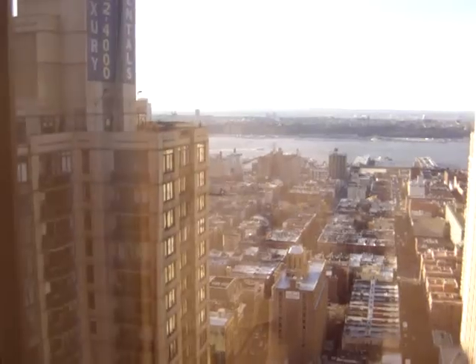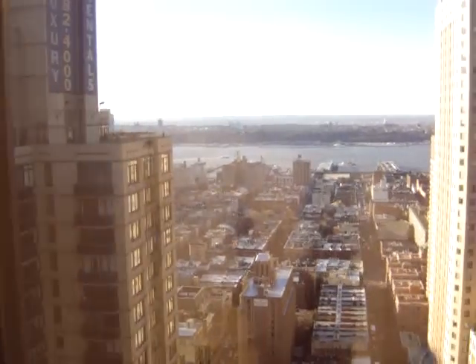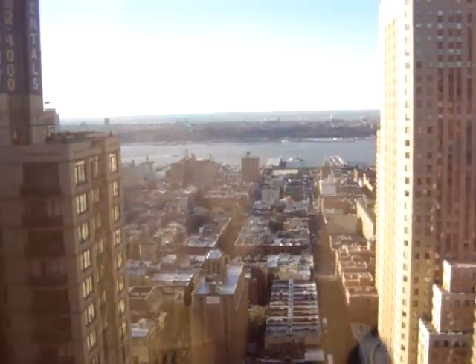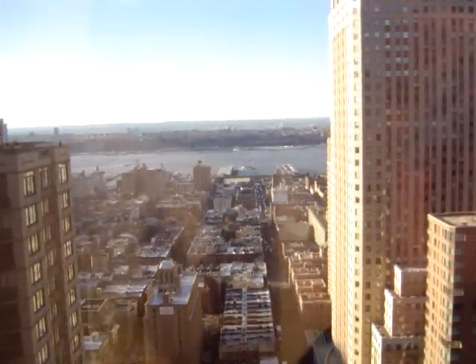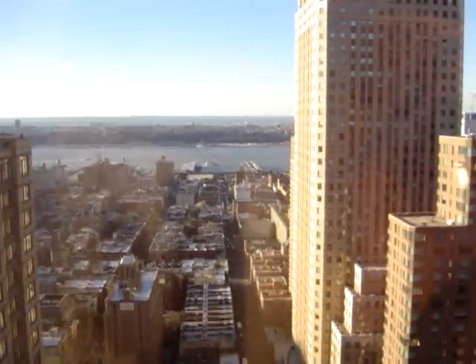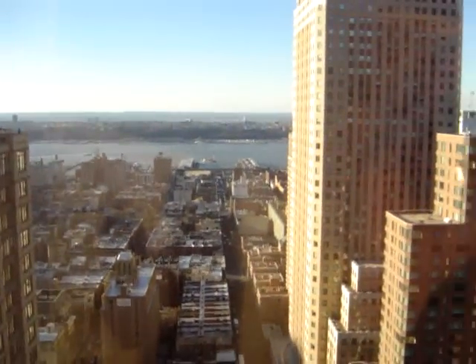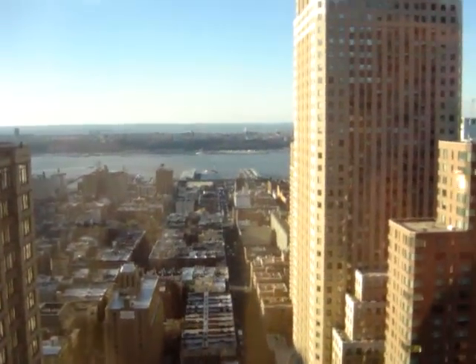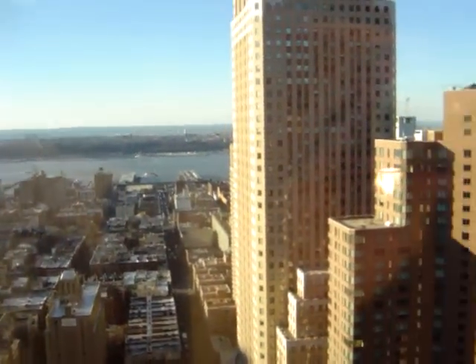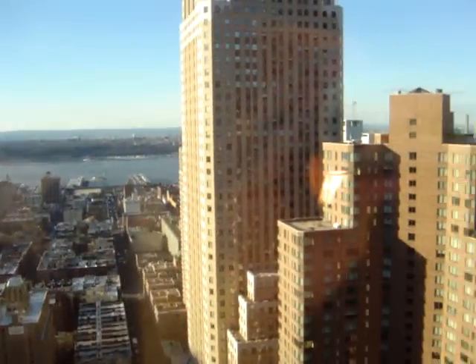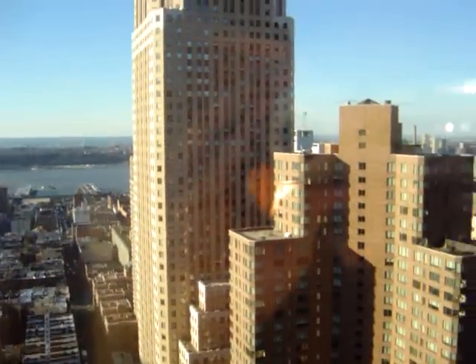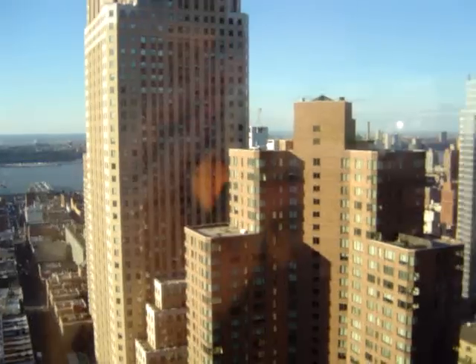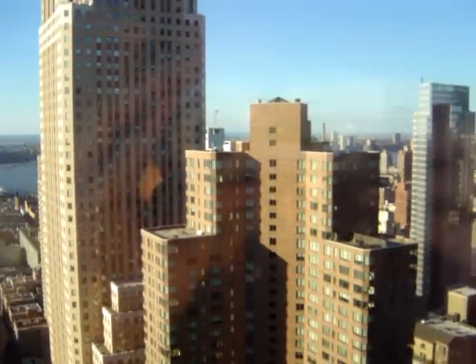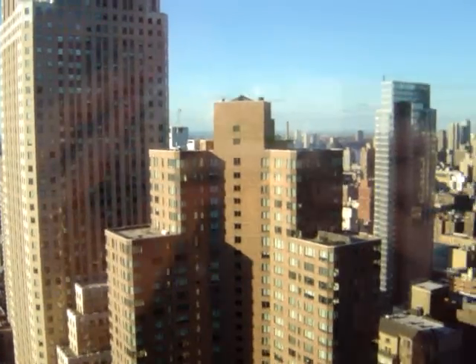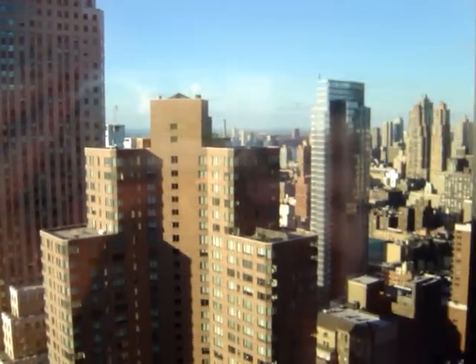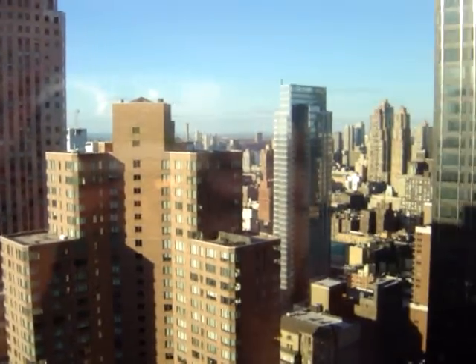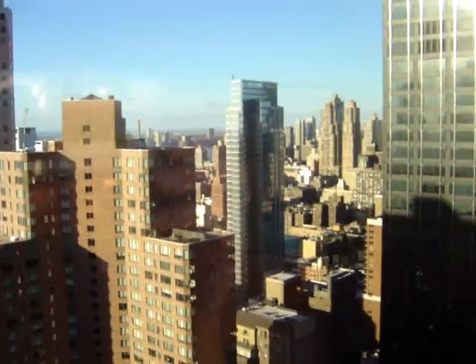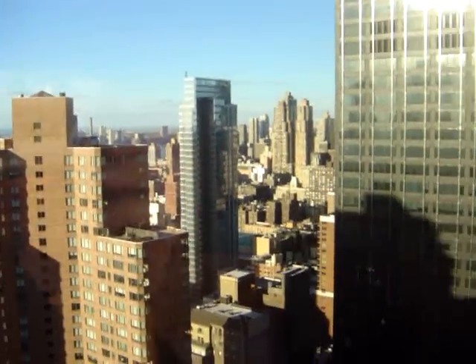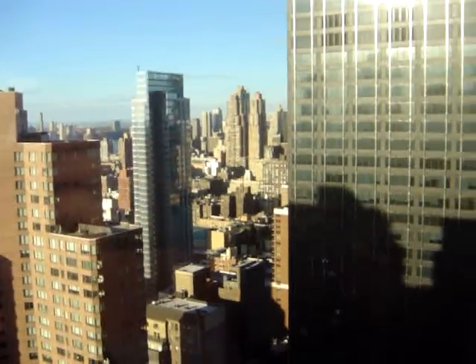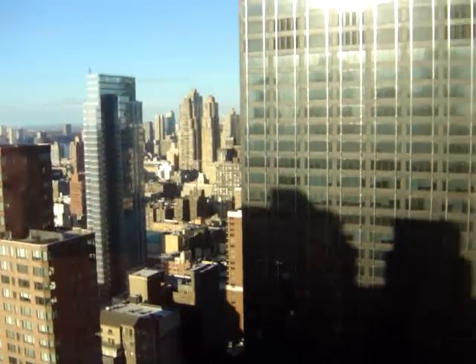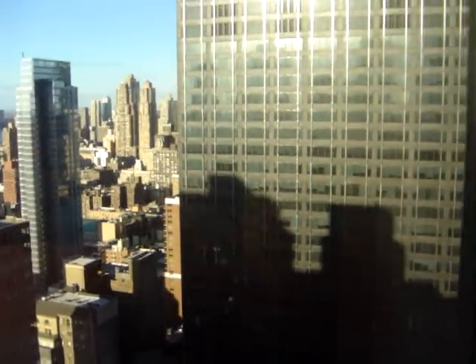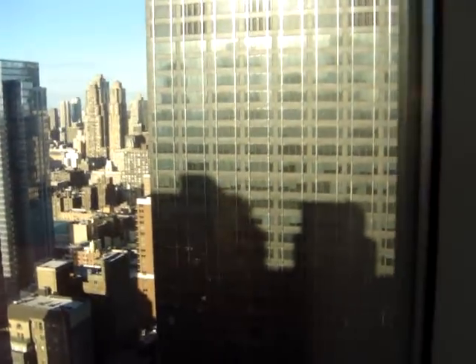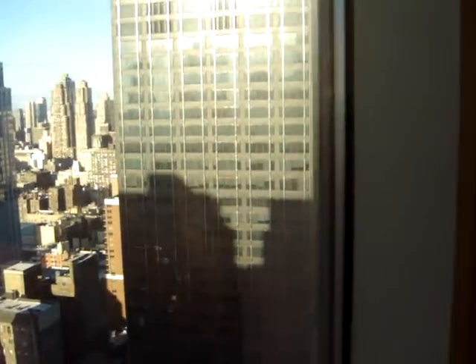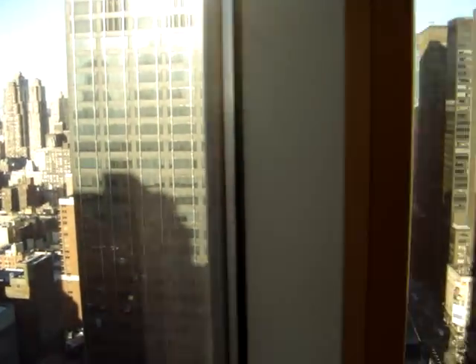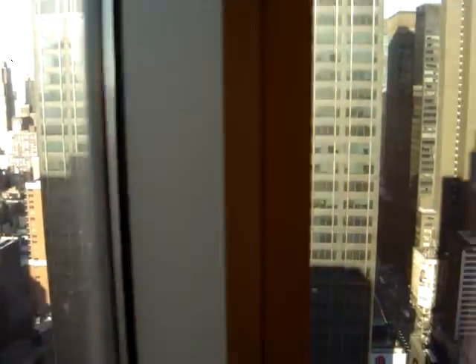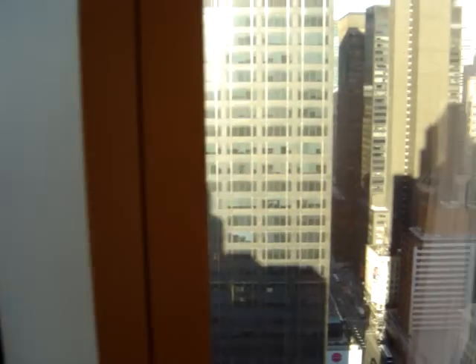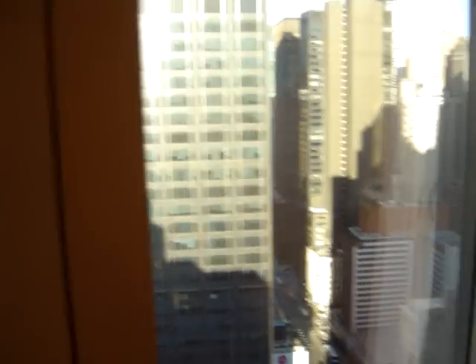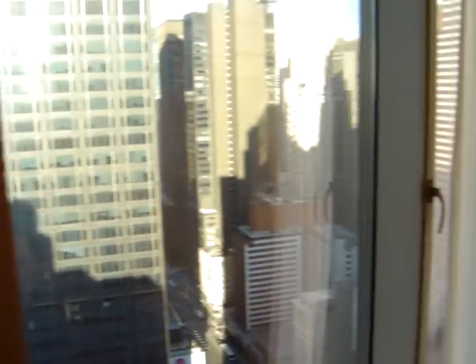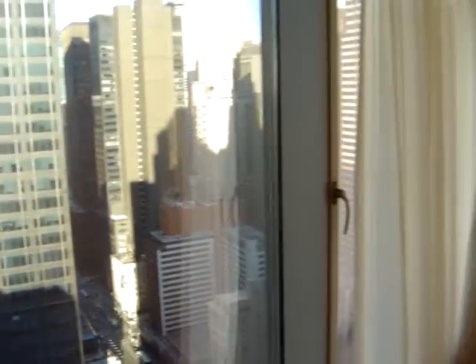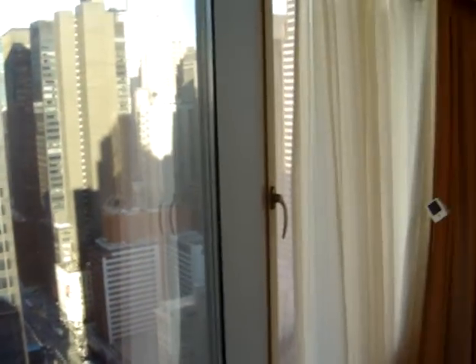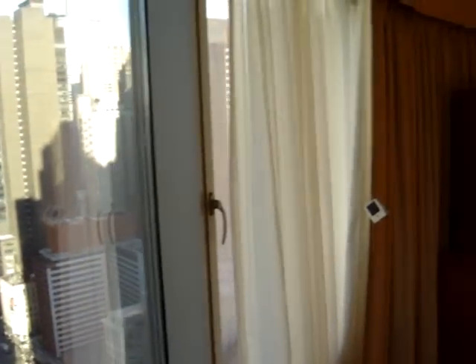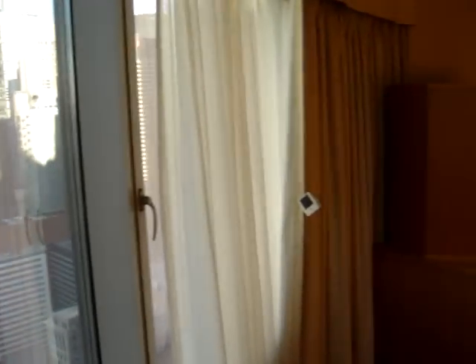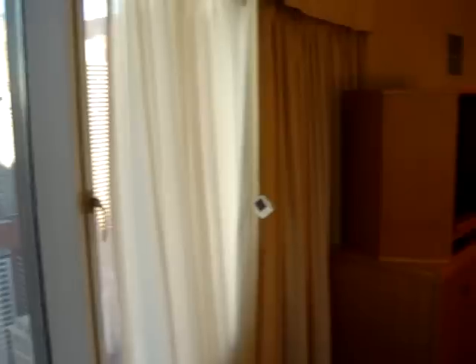This is the Crowne Plaza in Times Square, New York. How's that for a view? This is actually room 3927.